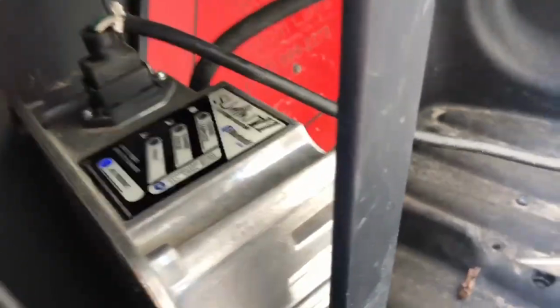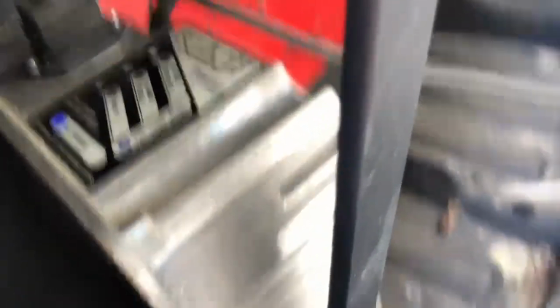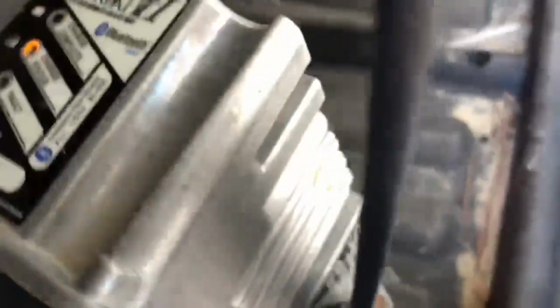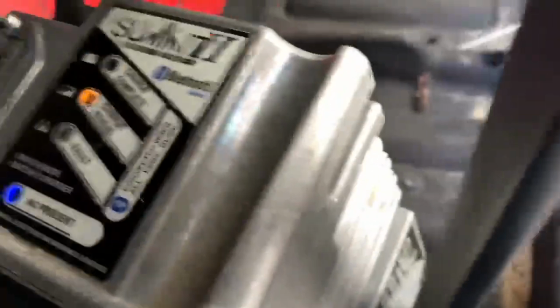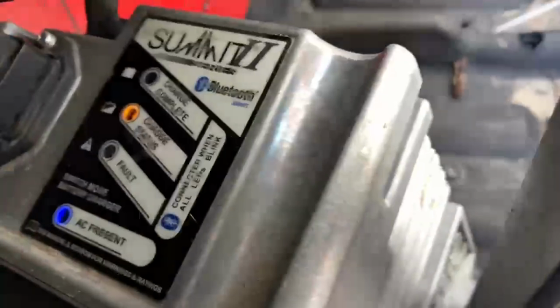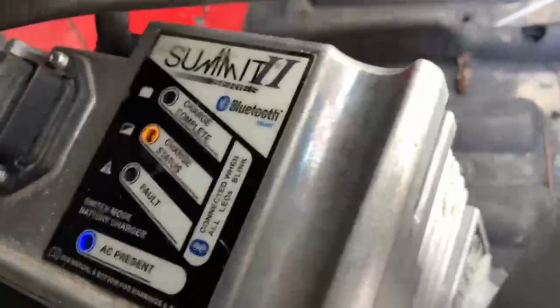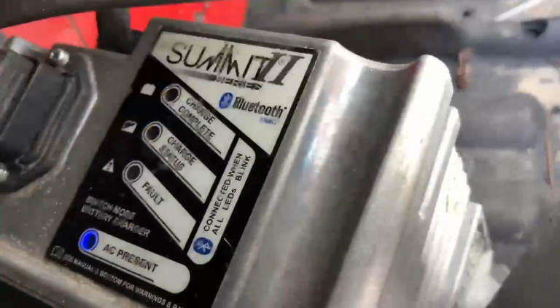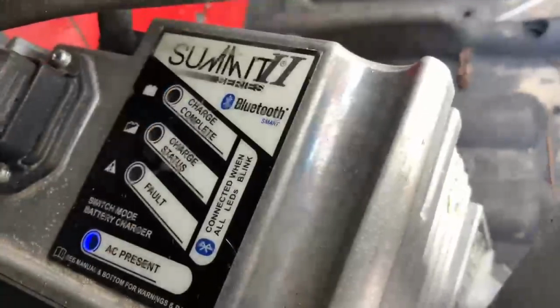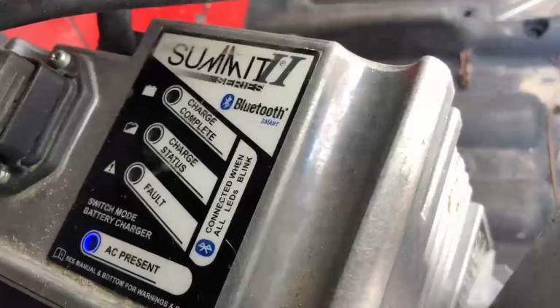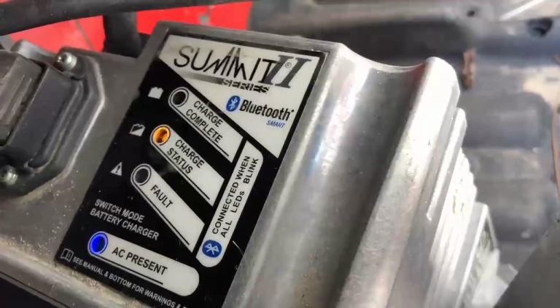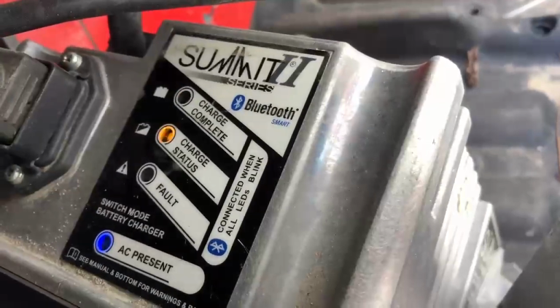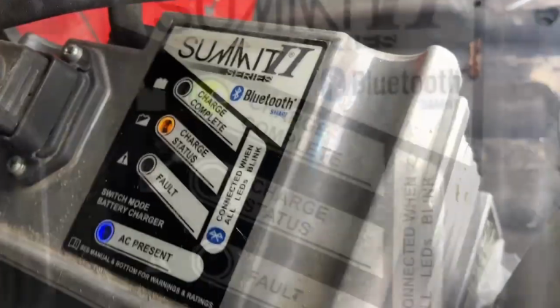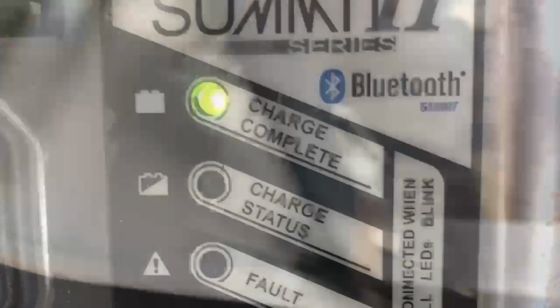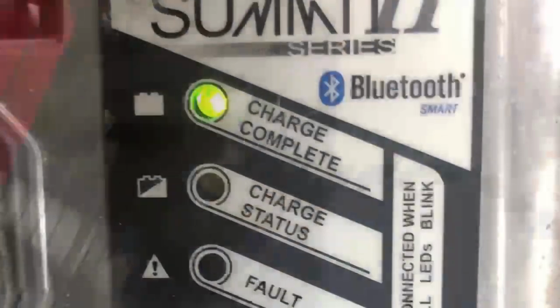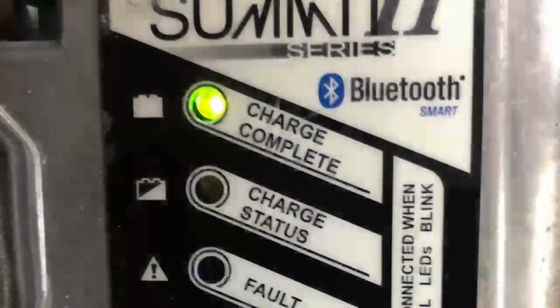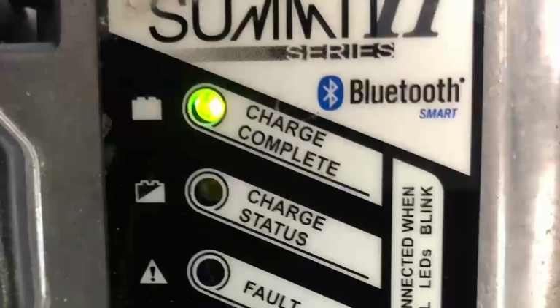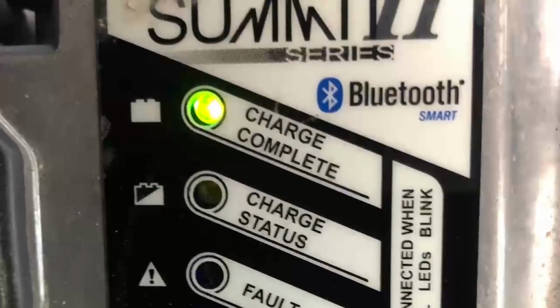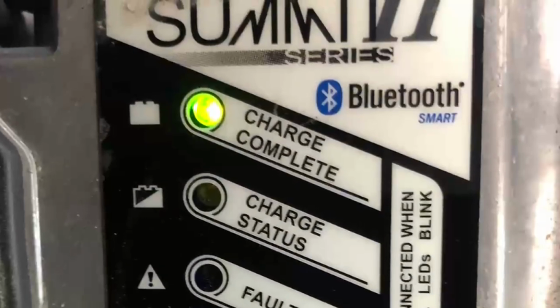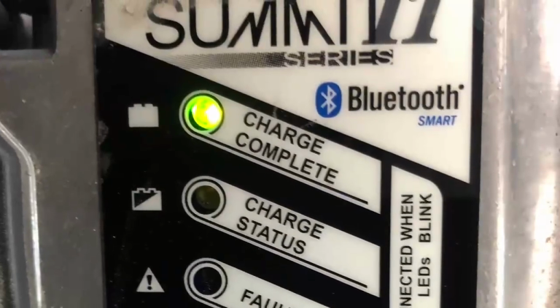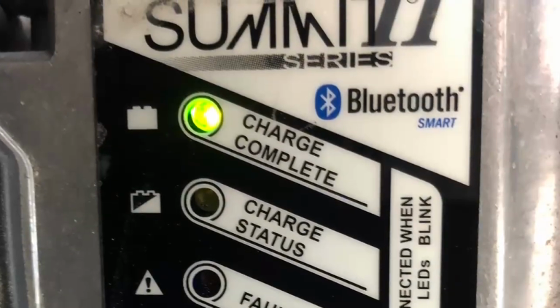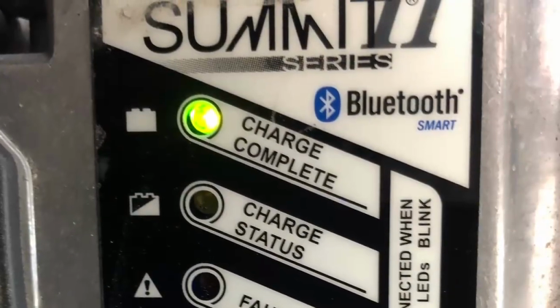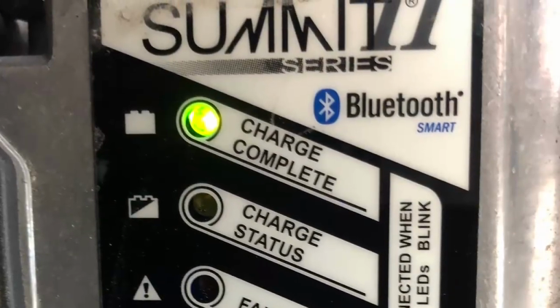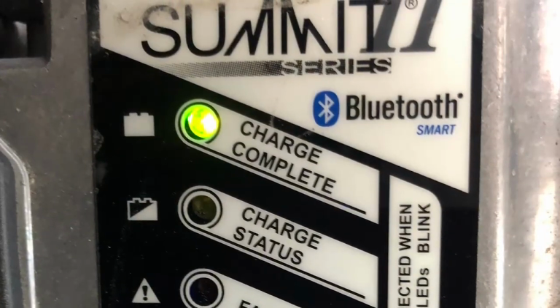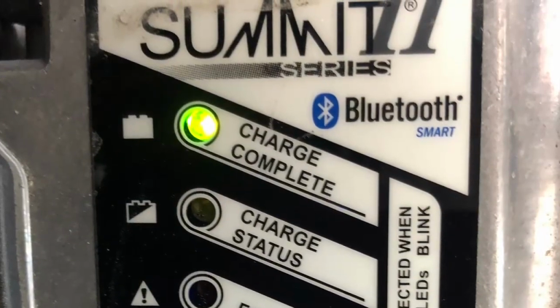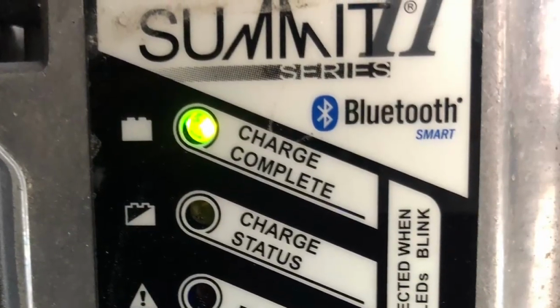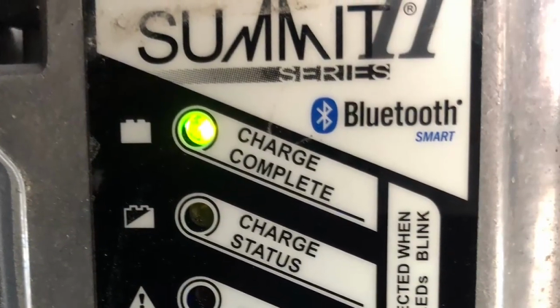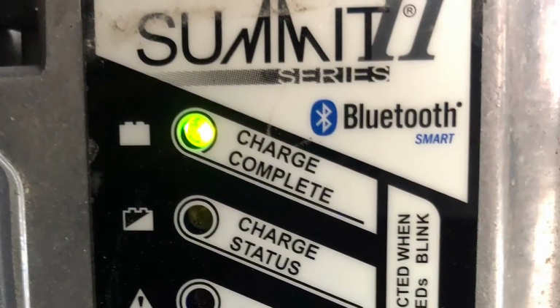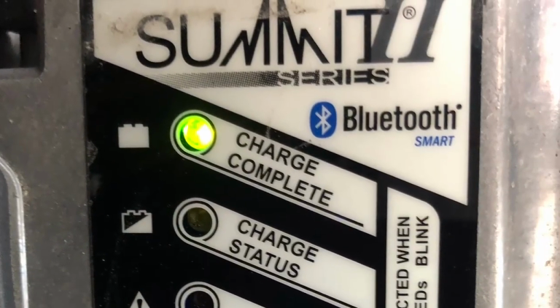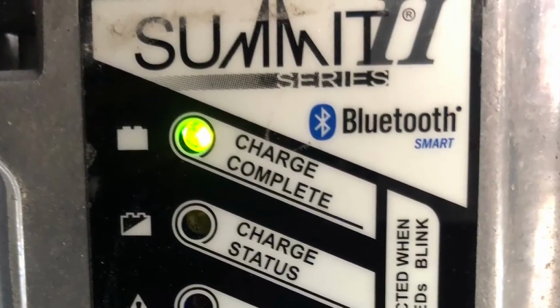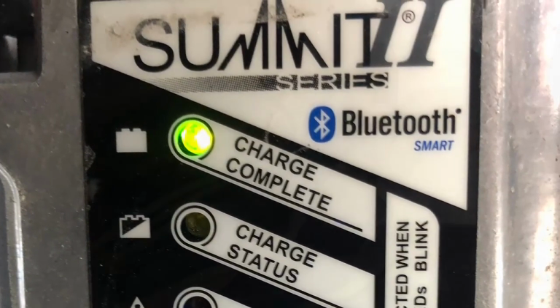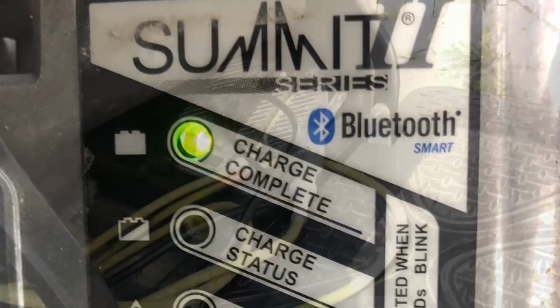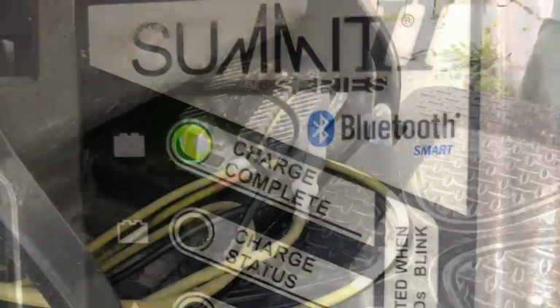Want to know if it's working? When the charge is complete, the green charge complete light will be illuminated.